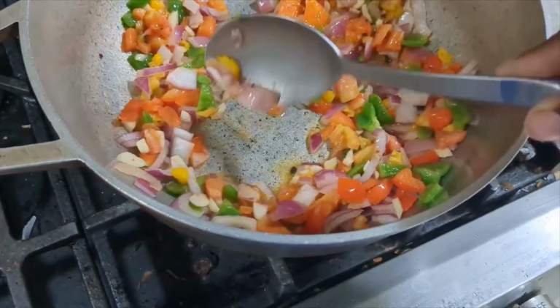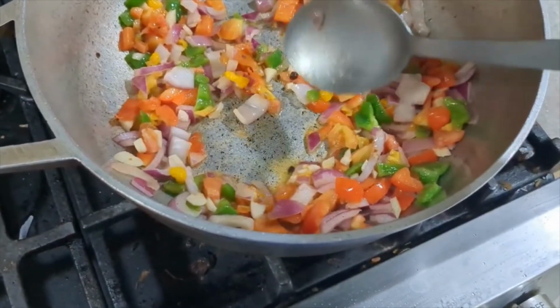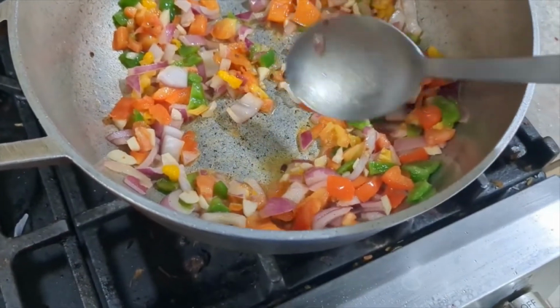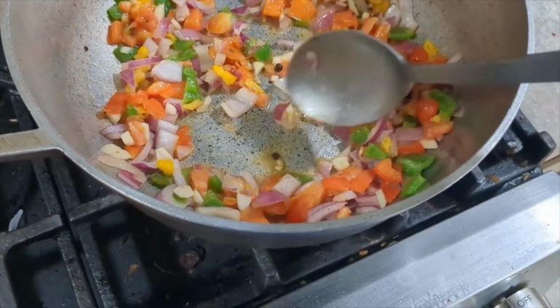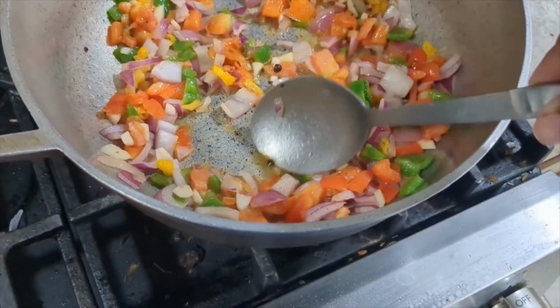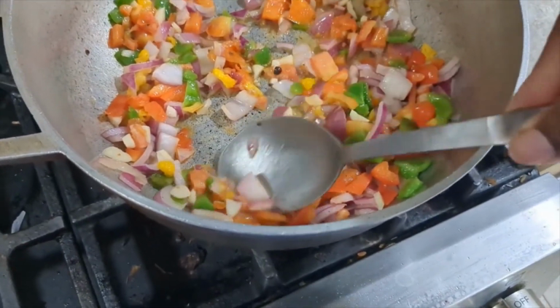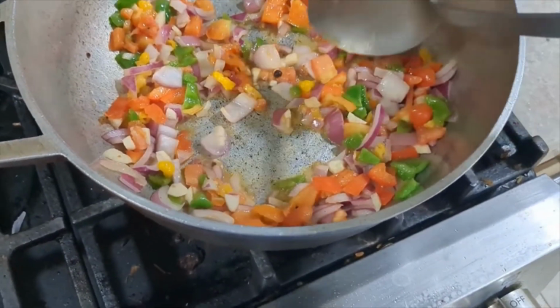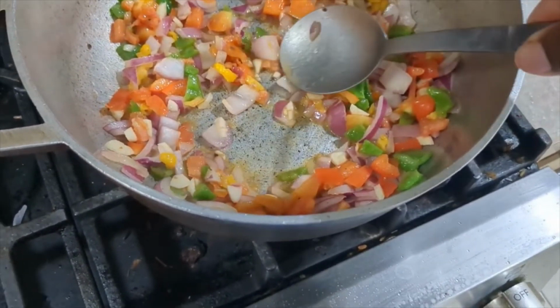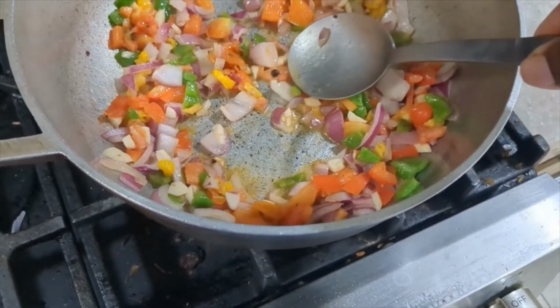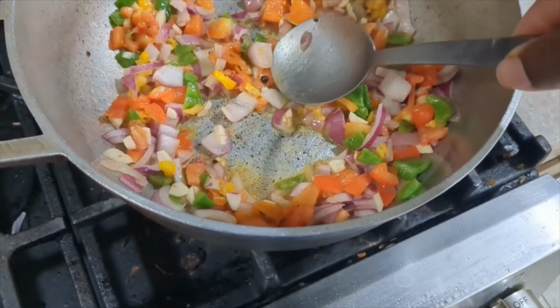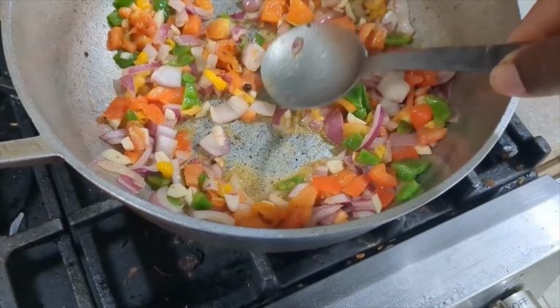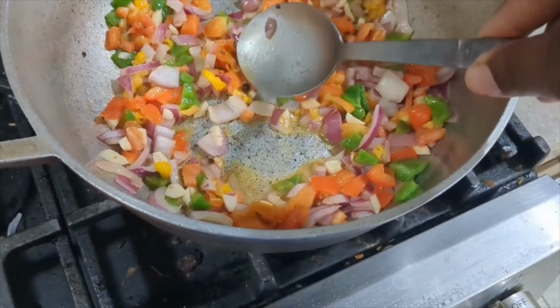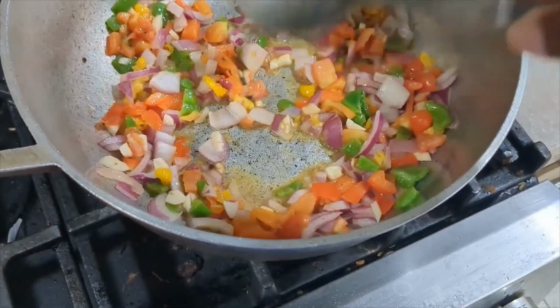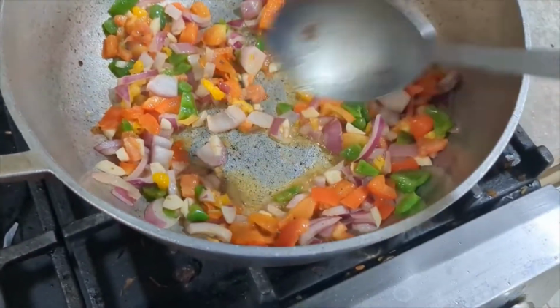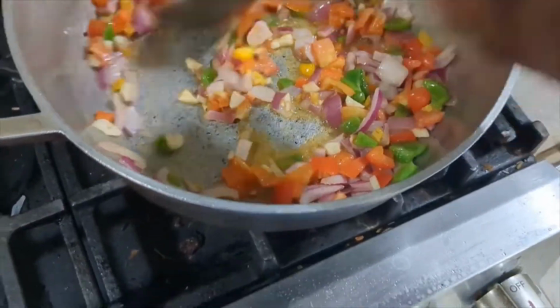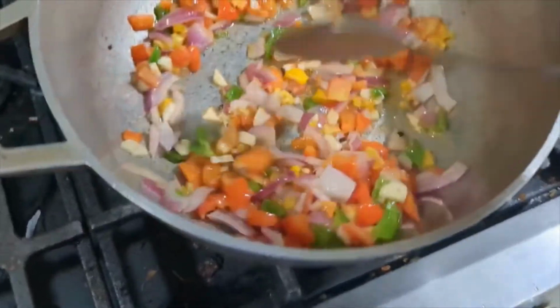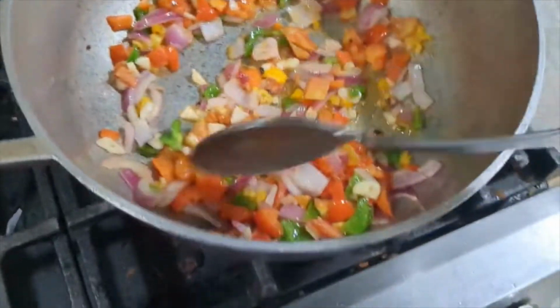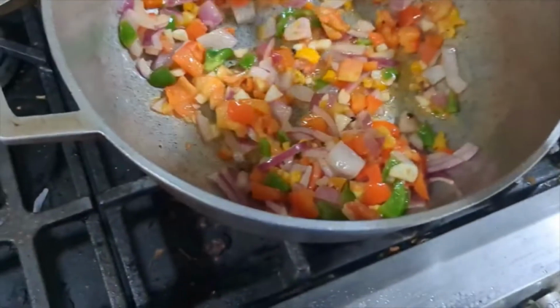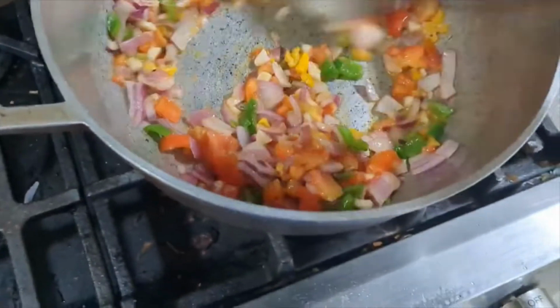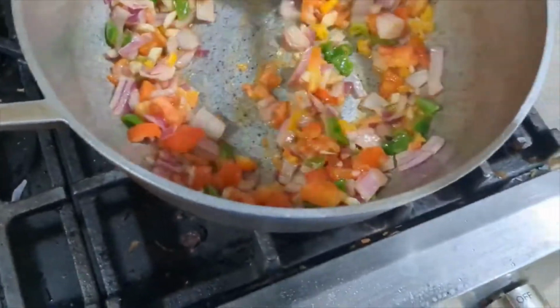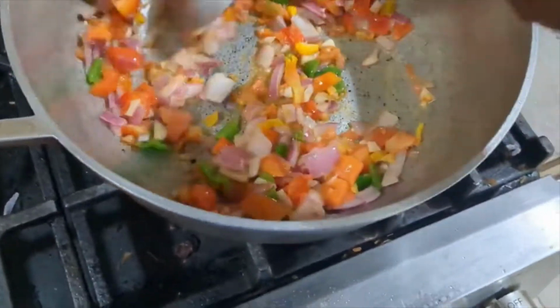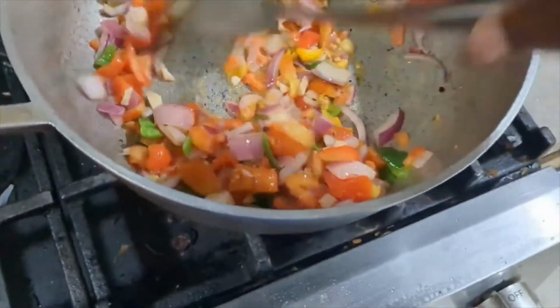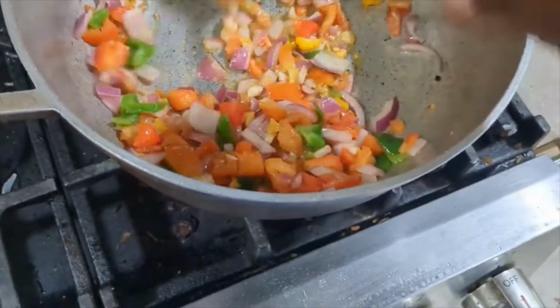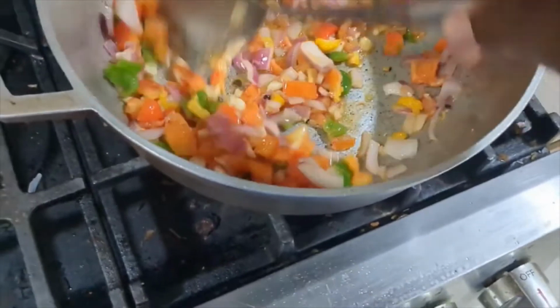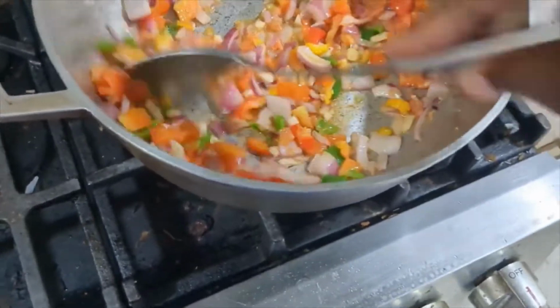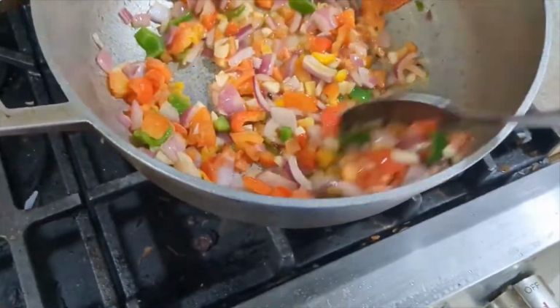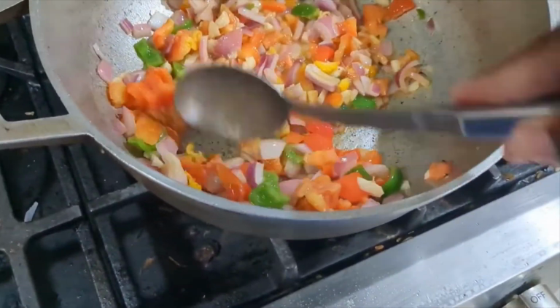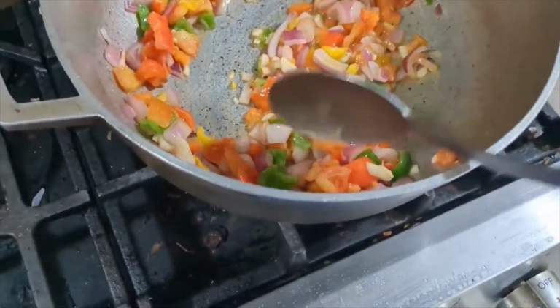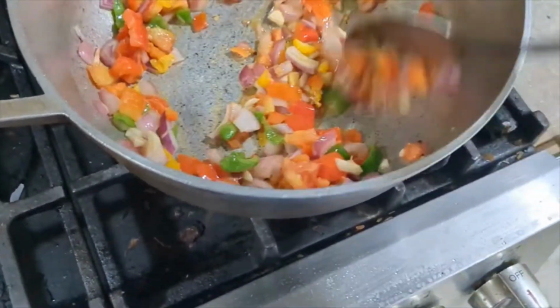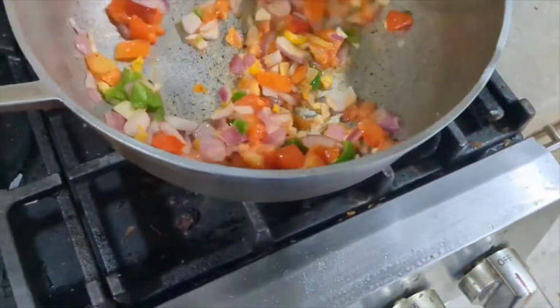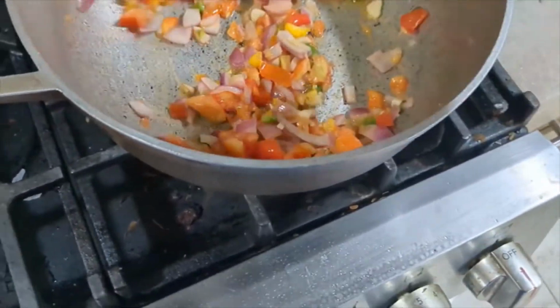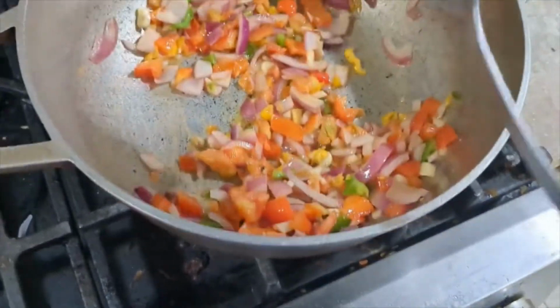I added allspice, also known as pimento — I crushed it up. I'm stir-frying it for a few minutes.